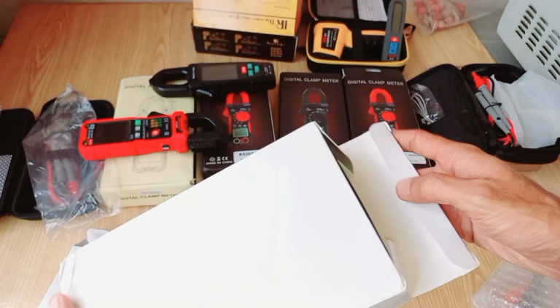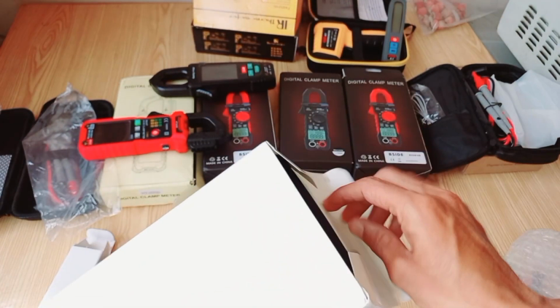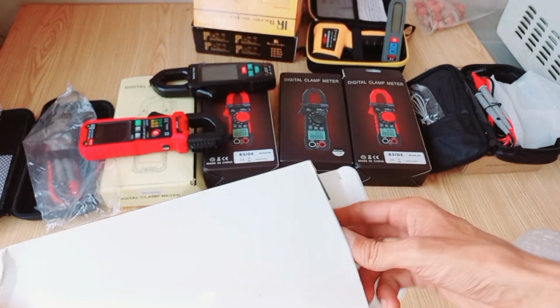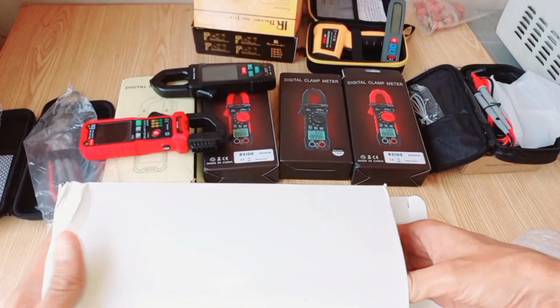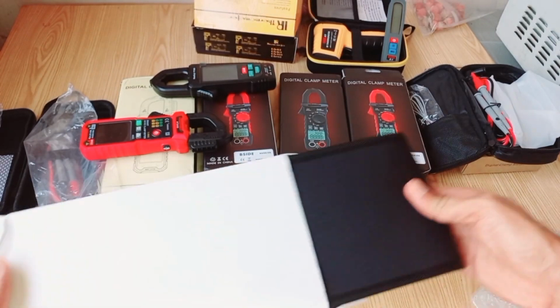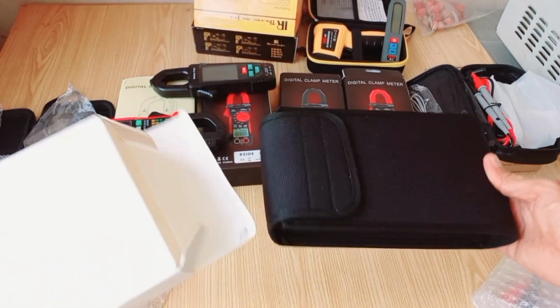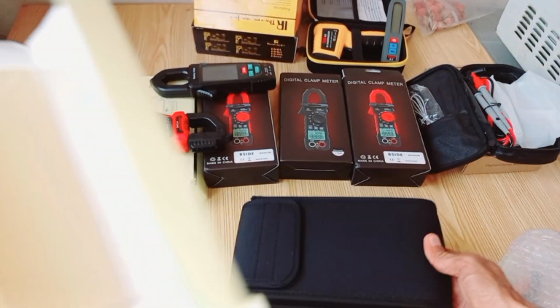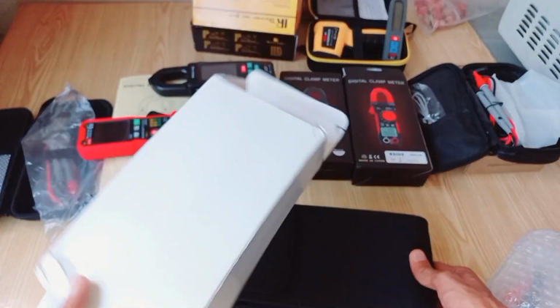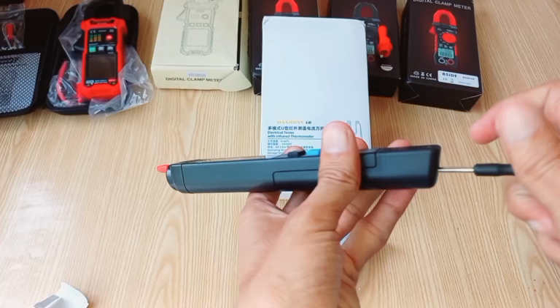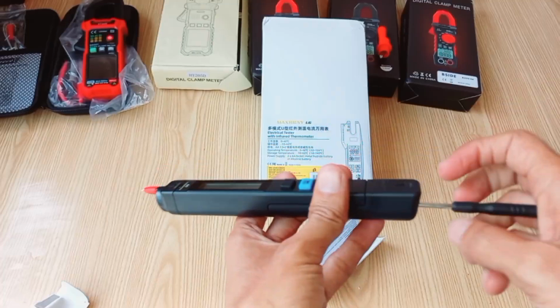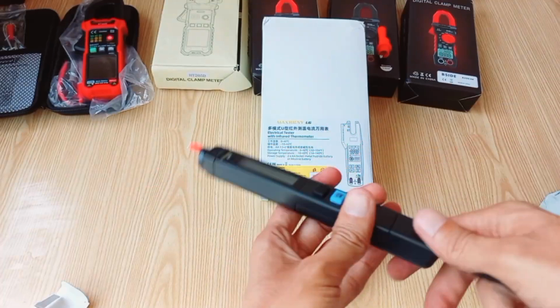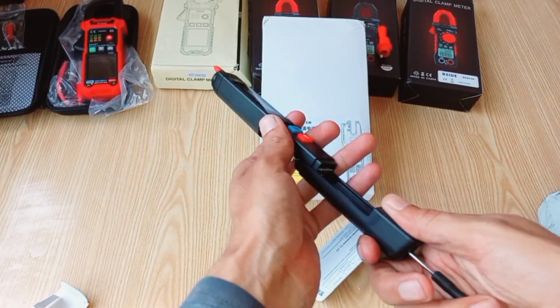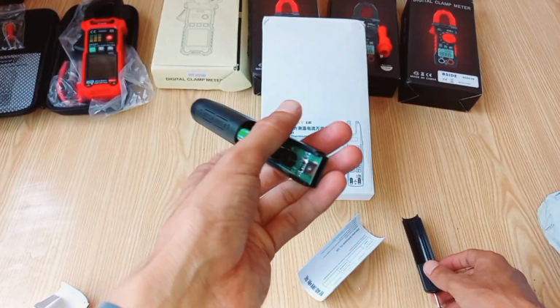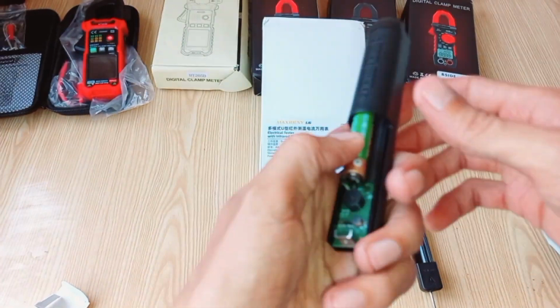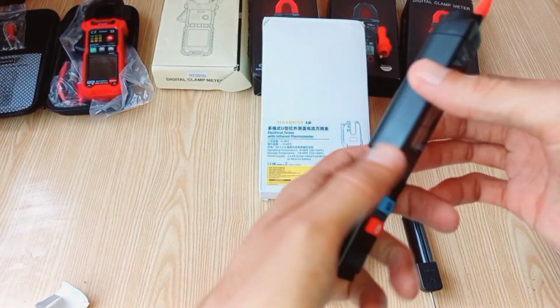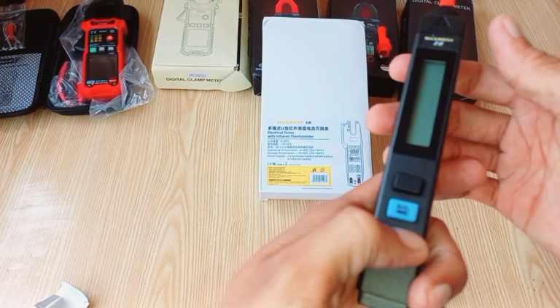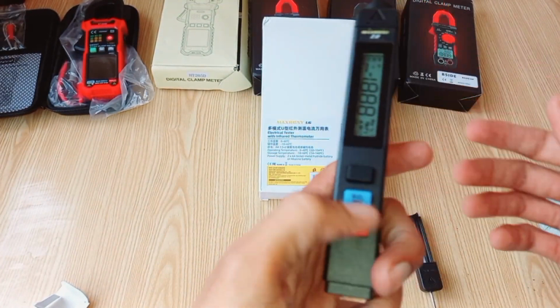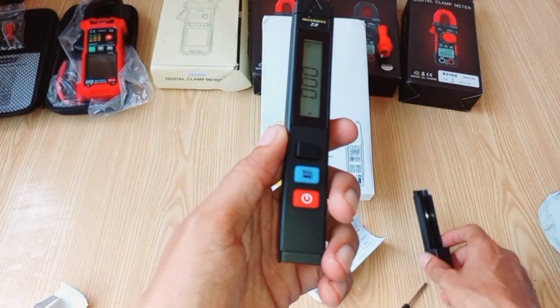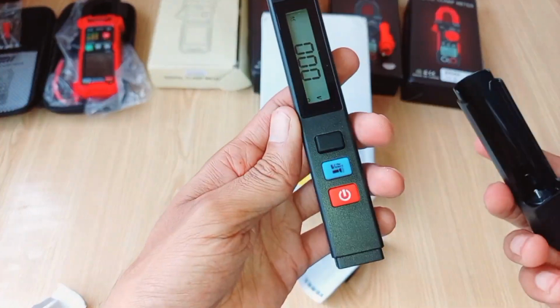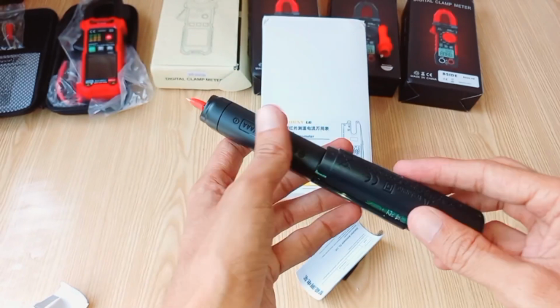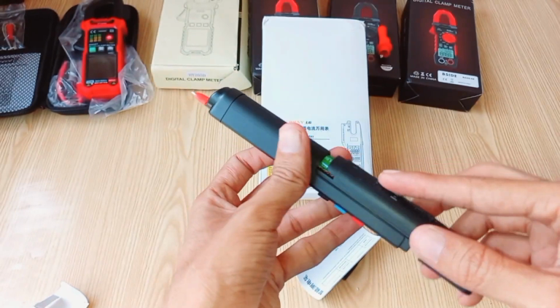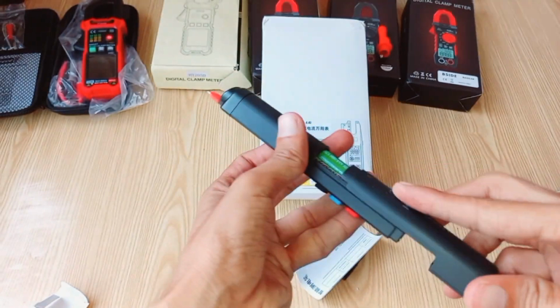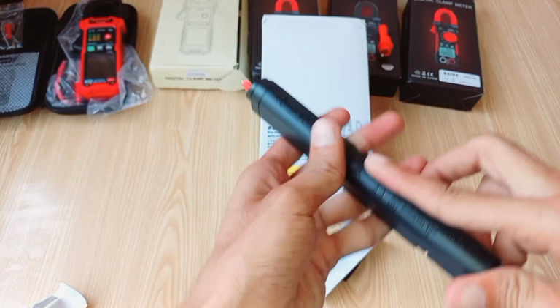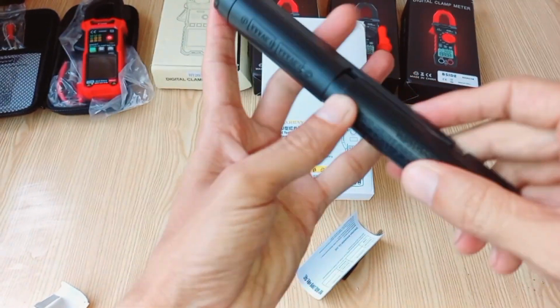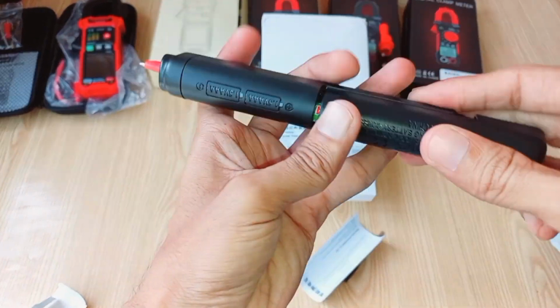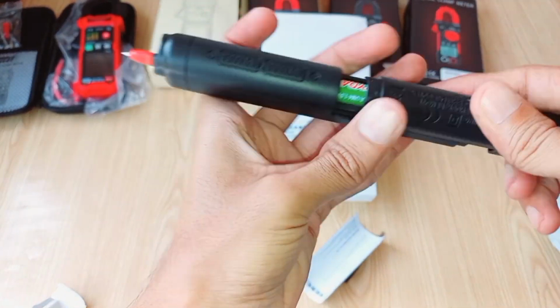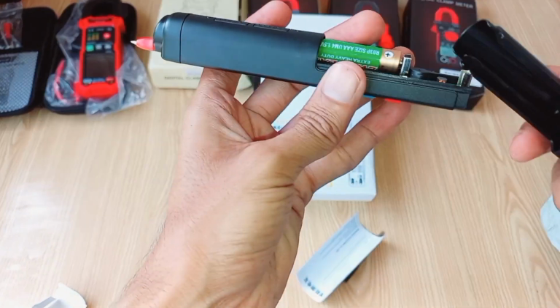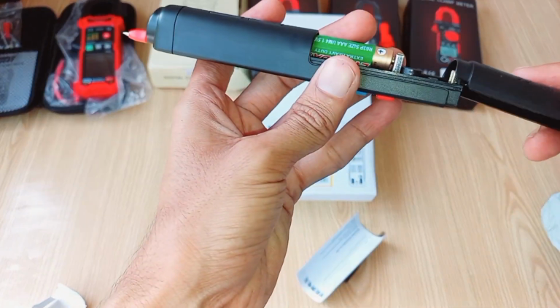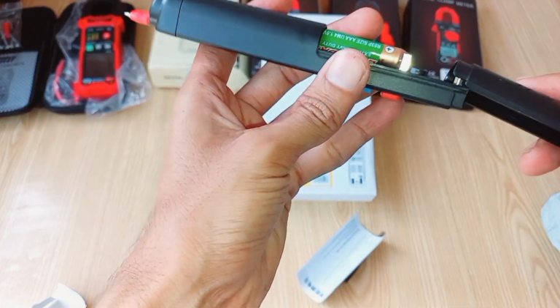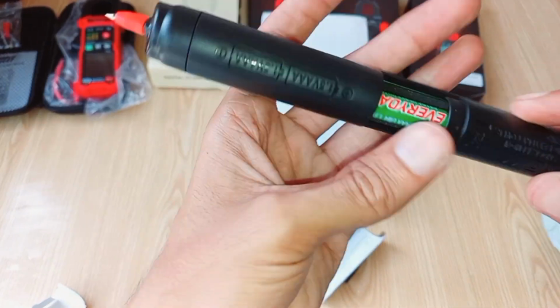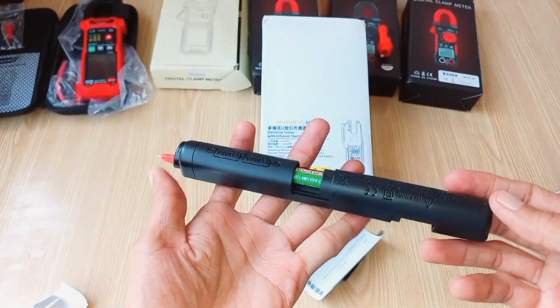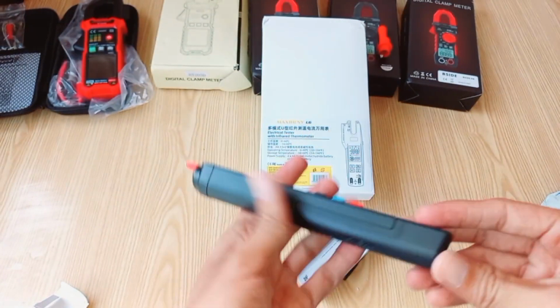But wait, there's more. As a special gift from the company, included in the package is a non-contact voltage detection tester. This handy tool alone is worth $10.